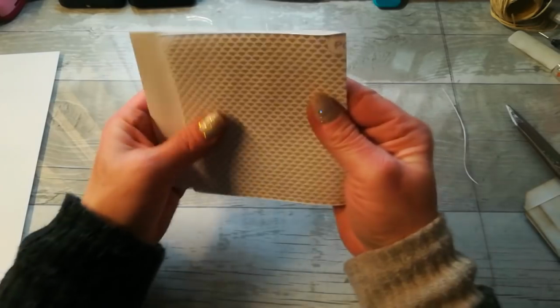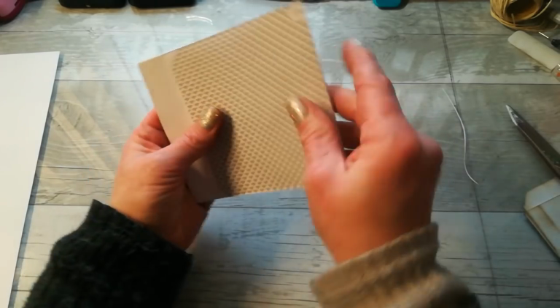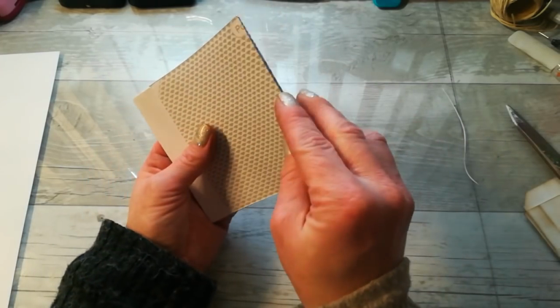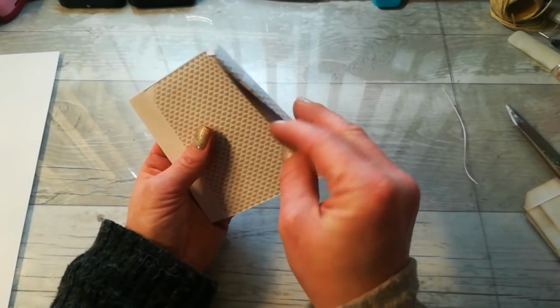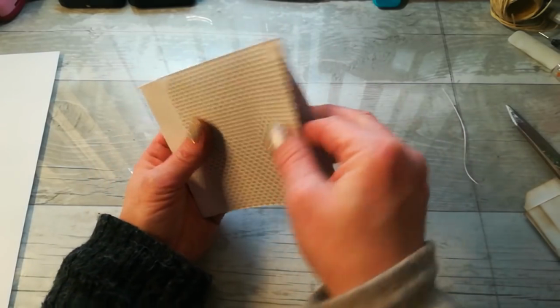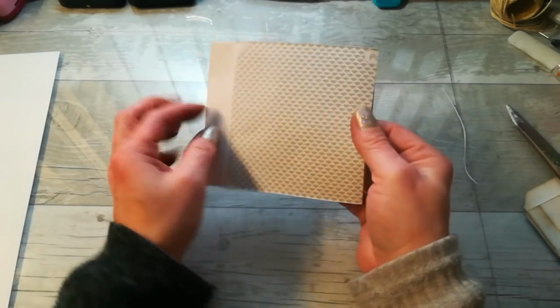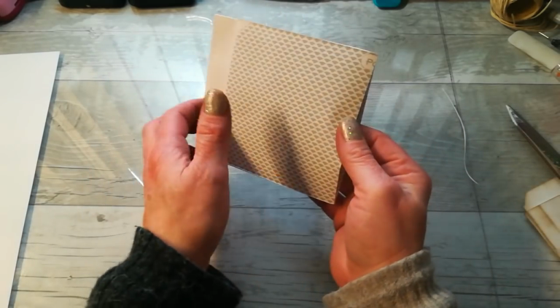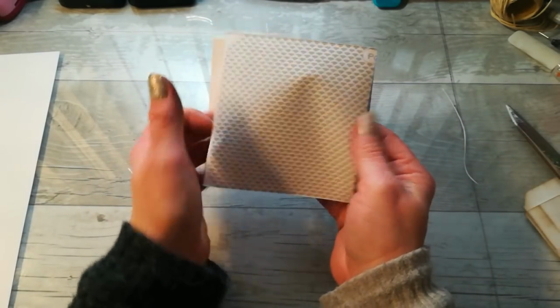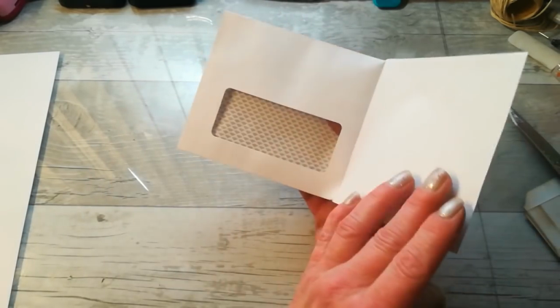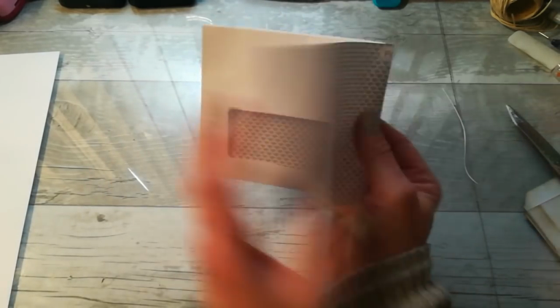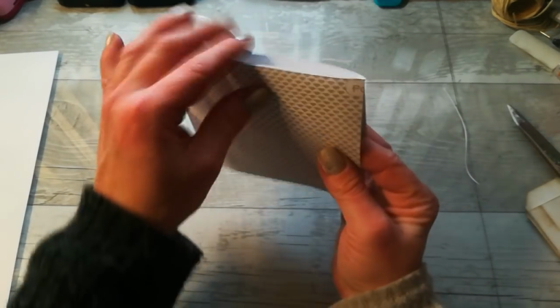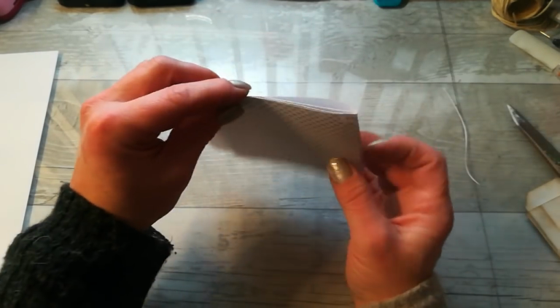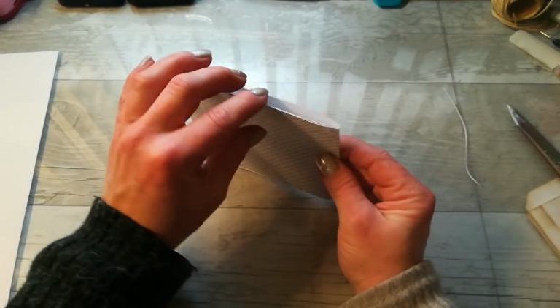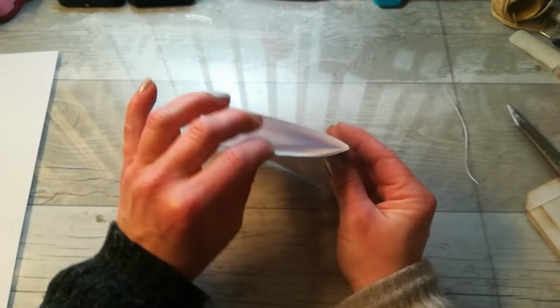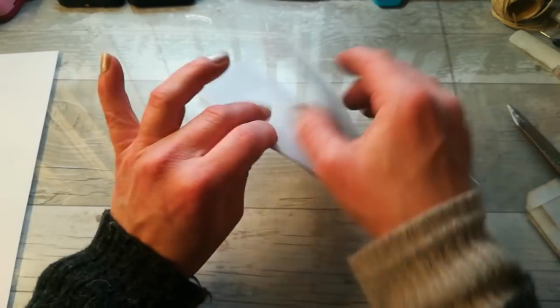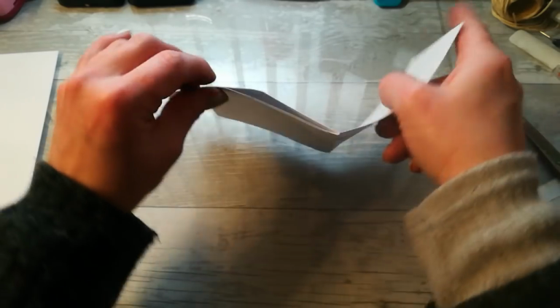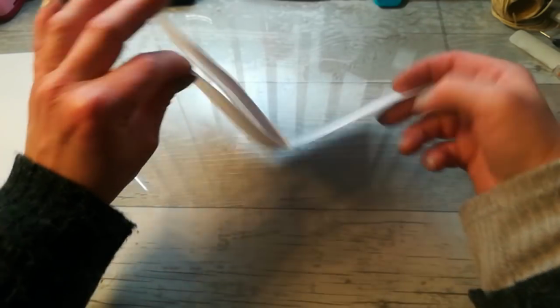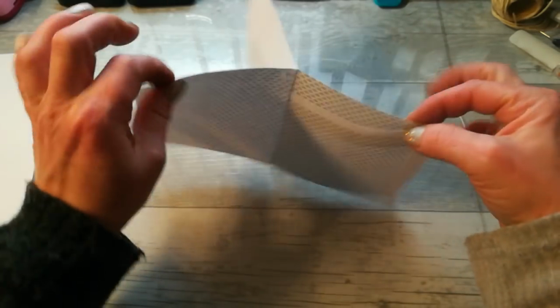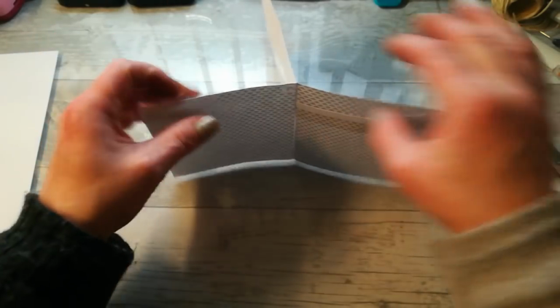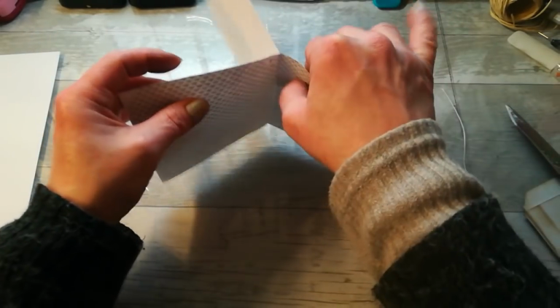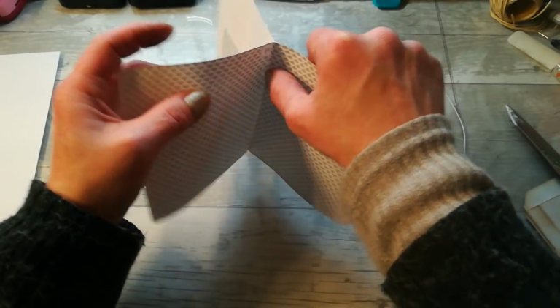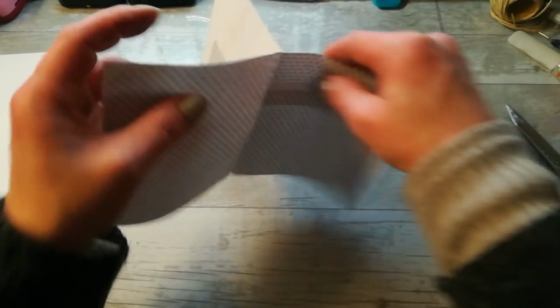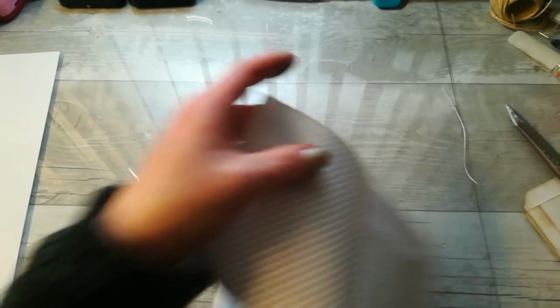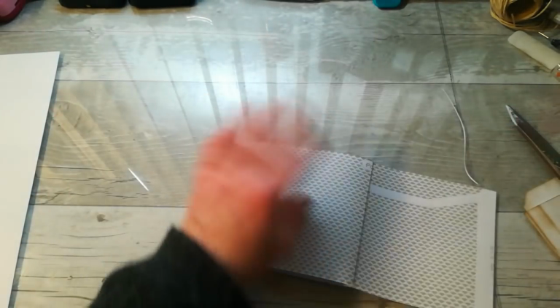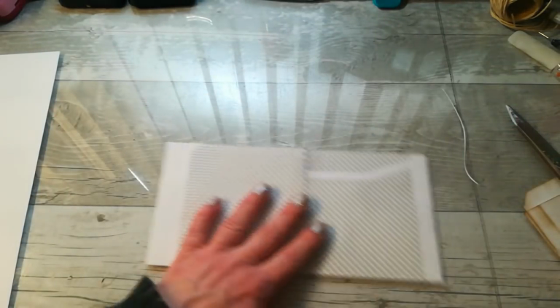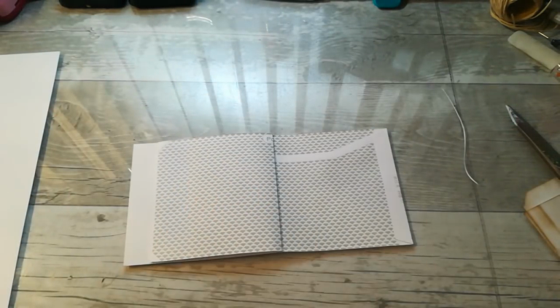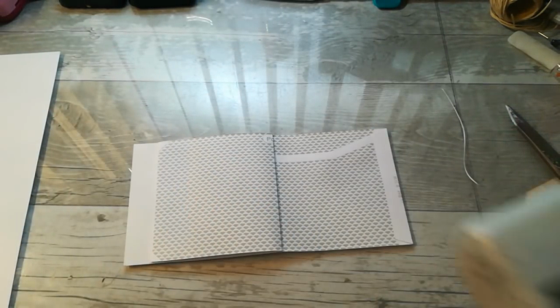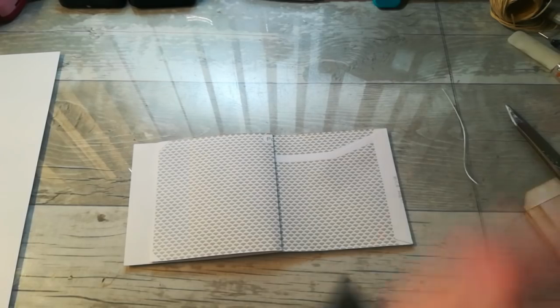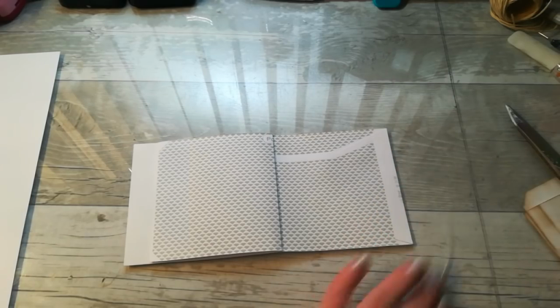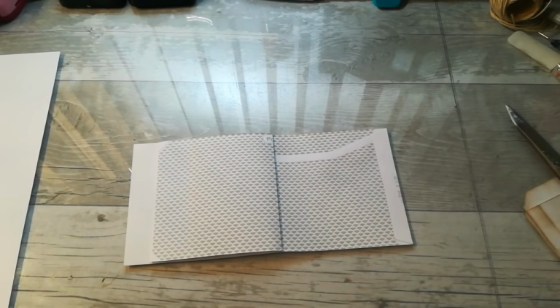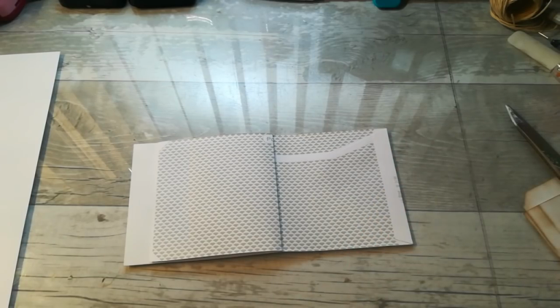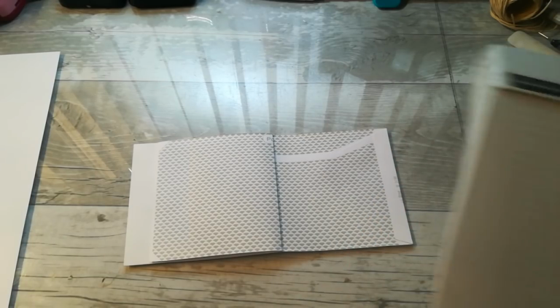You will have something like this. You'll have a pocket here up to that window, and those two pages, and here that's the pocket. So what we're going to do now: